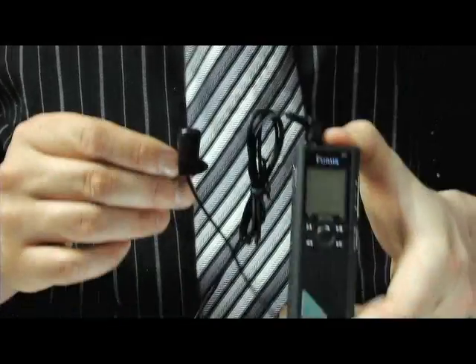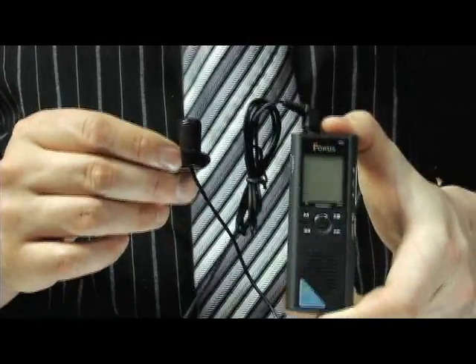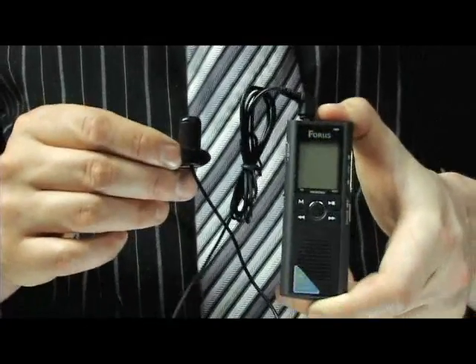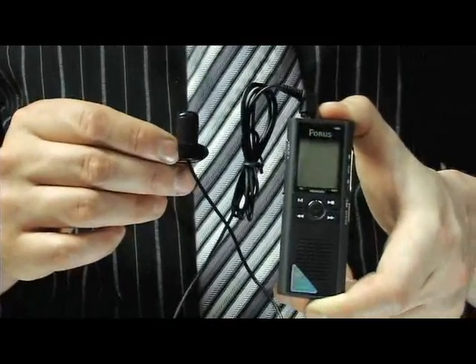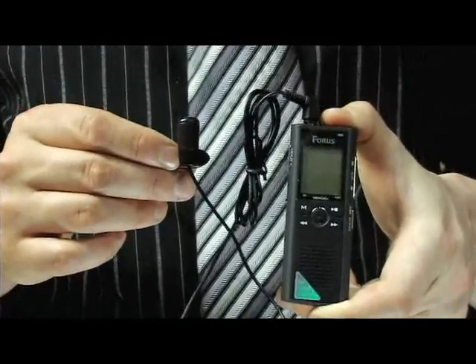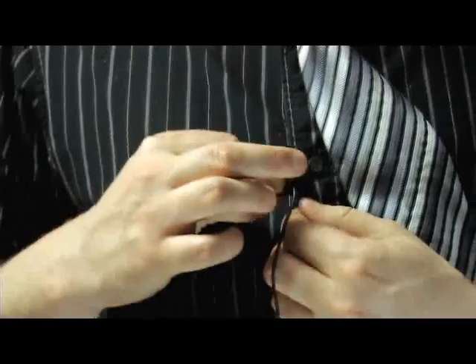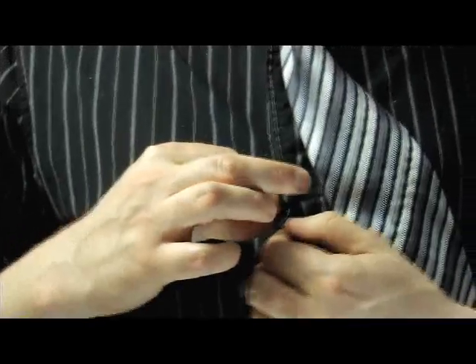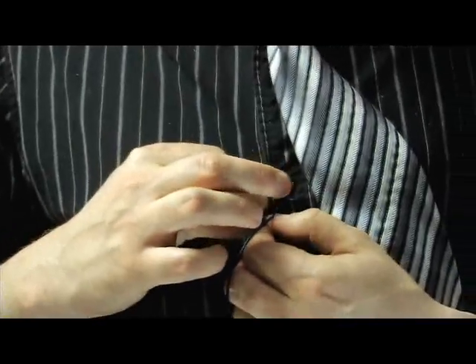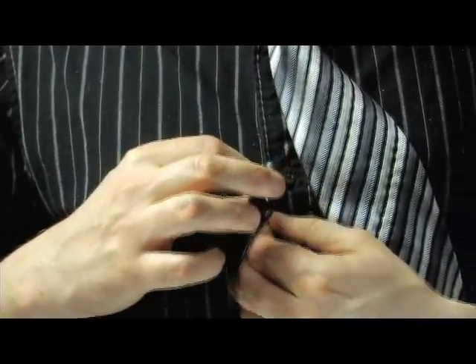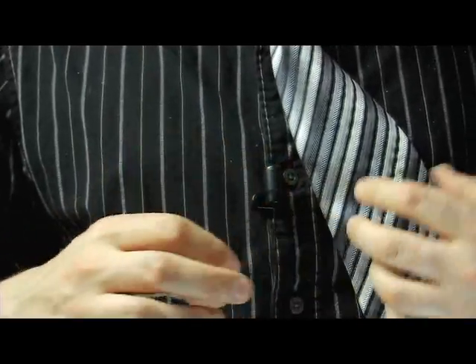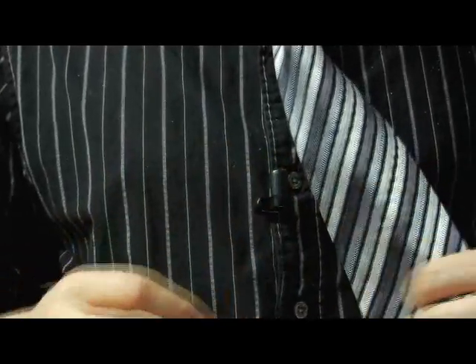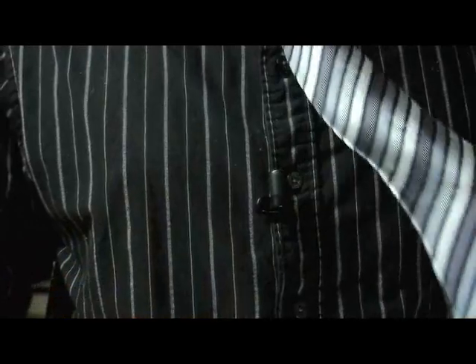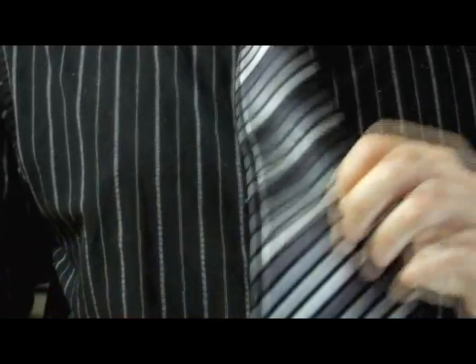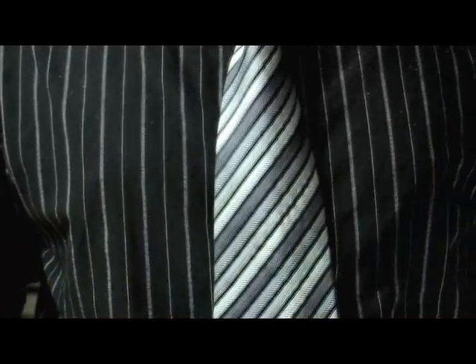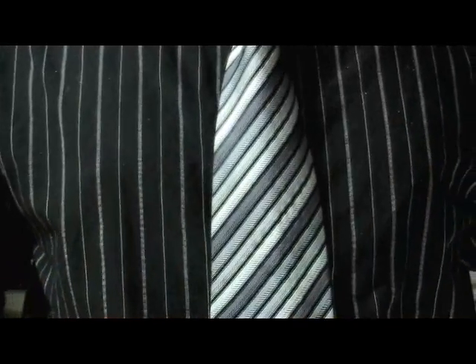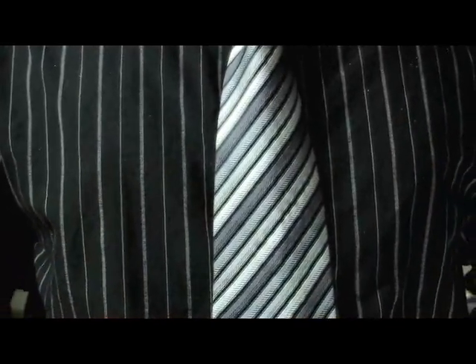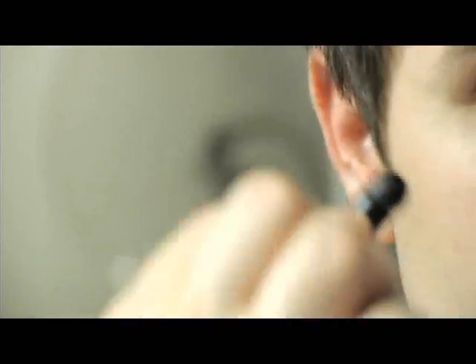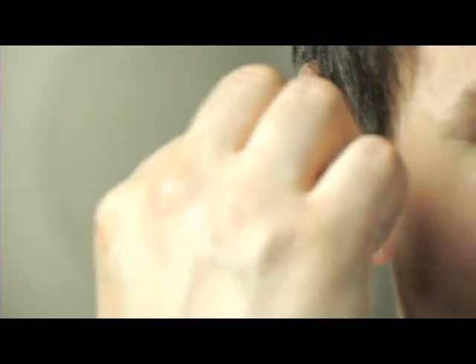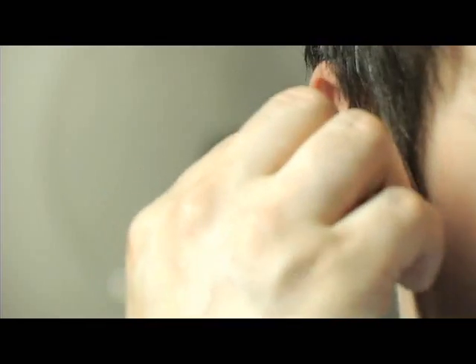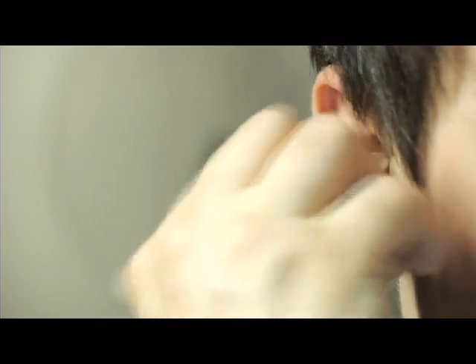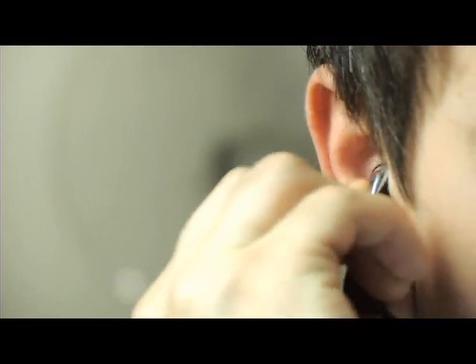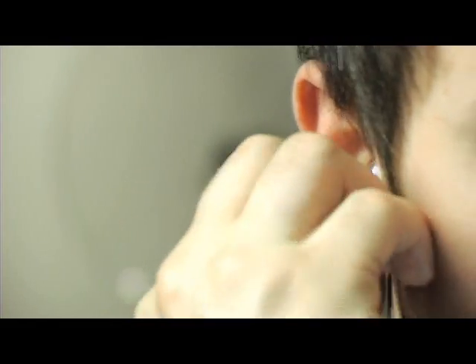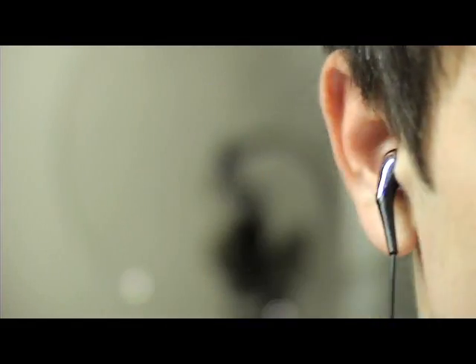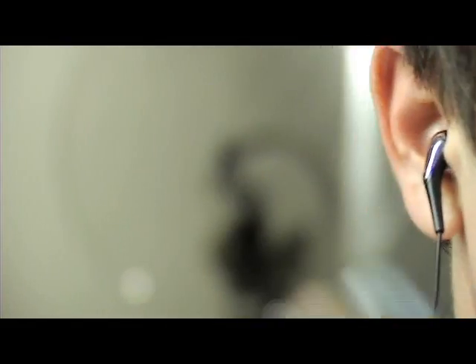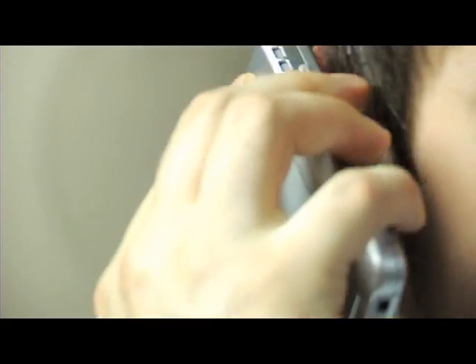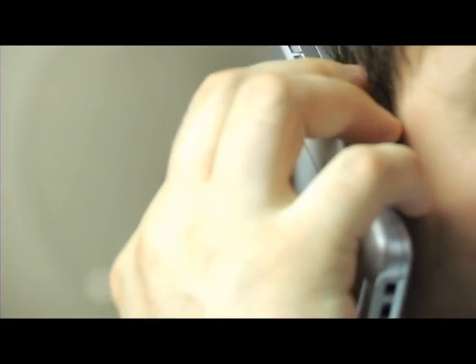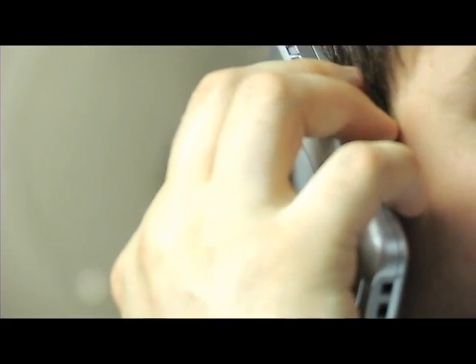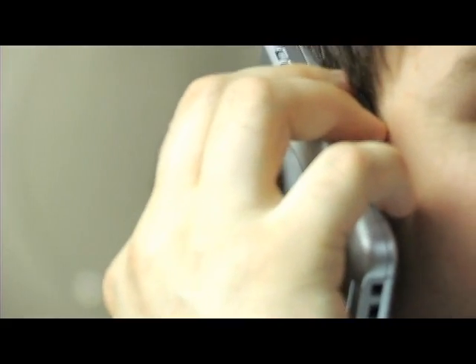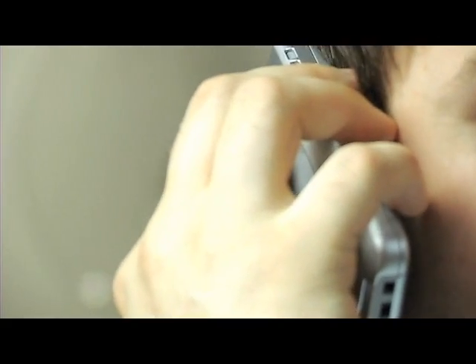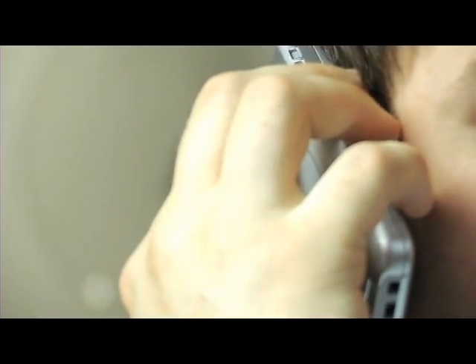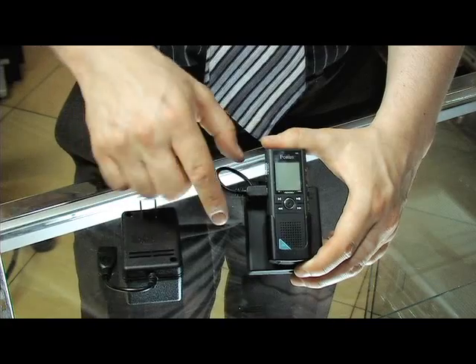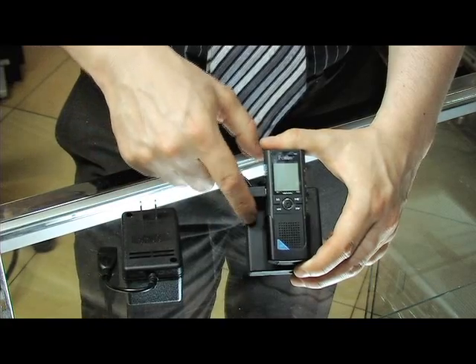The recorder is also provided with an external wired microphone for better audio reception, and you can attach it almost anywhere on yourself. It is also supplied with a cell phone microphone in order to record cell phone conversations on both sides.